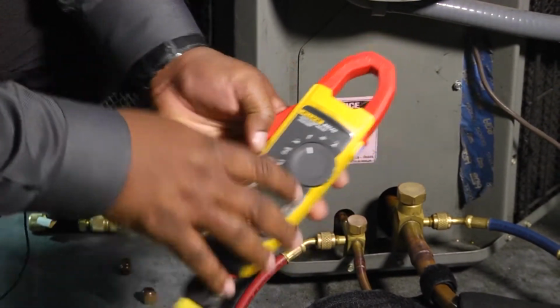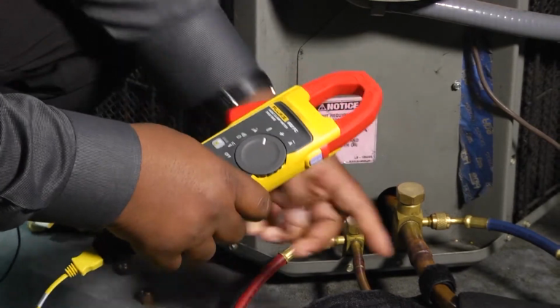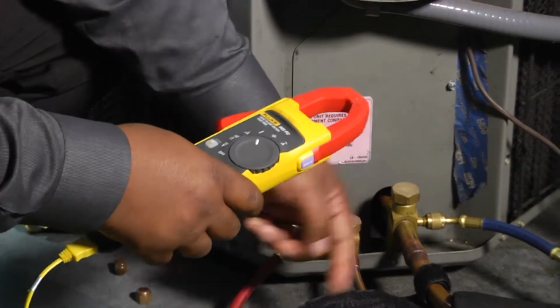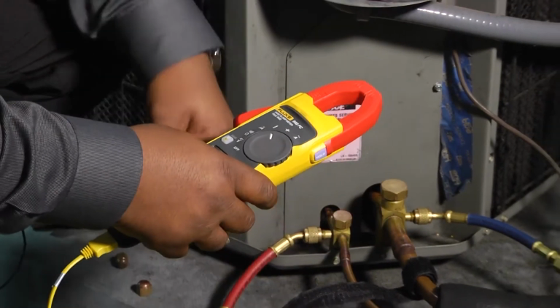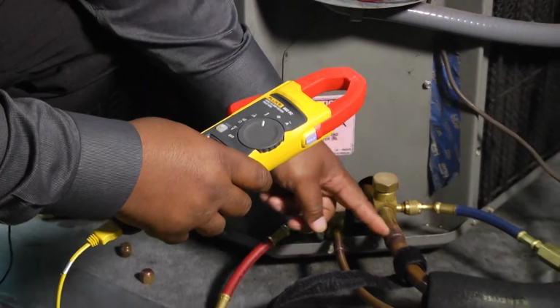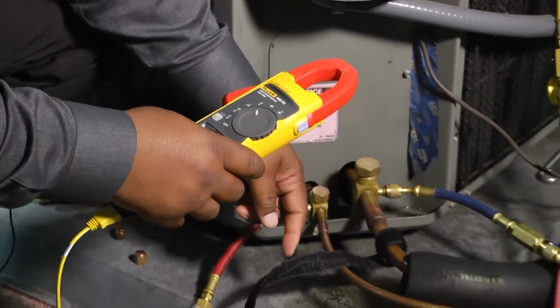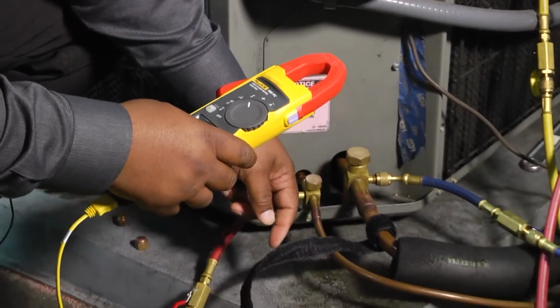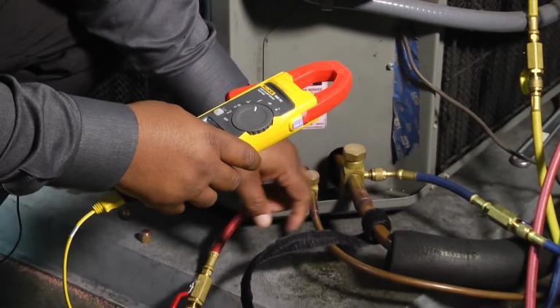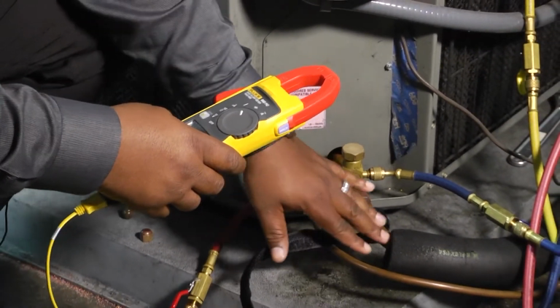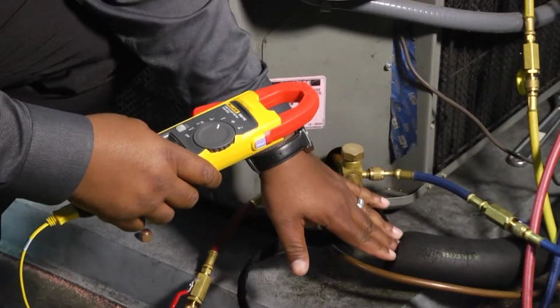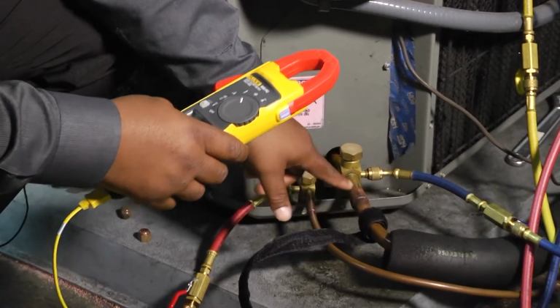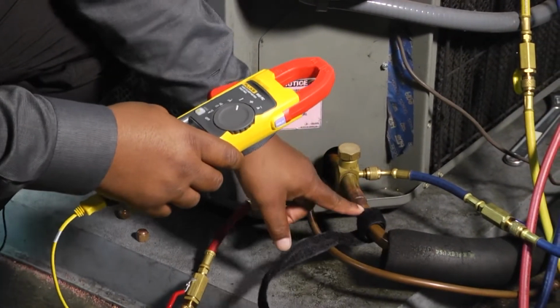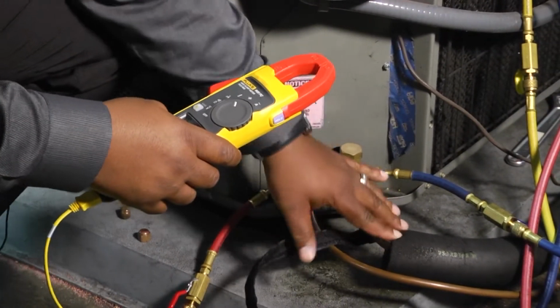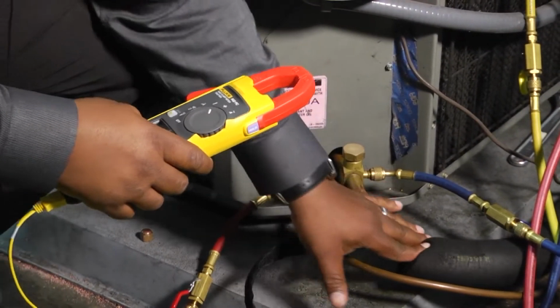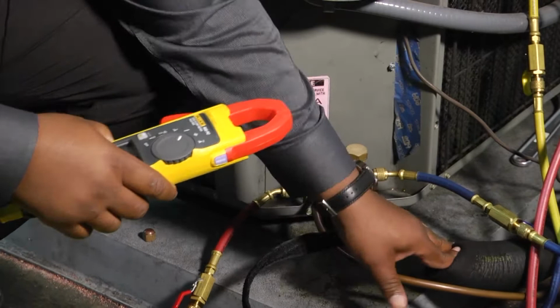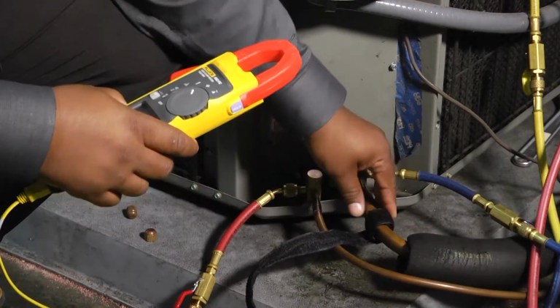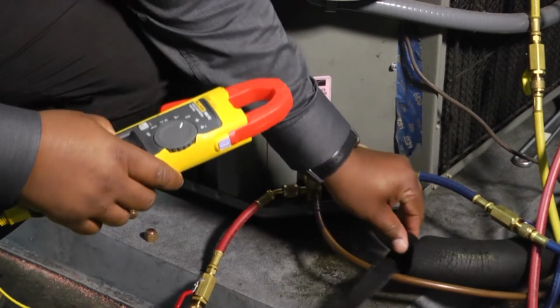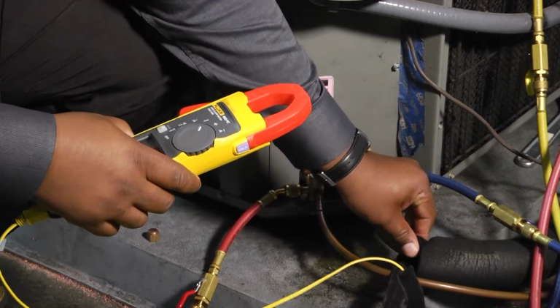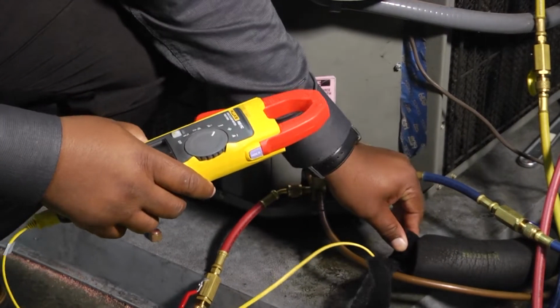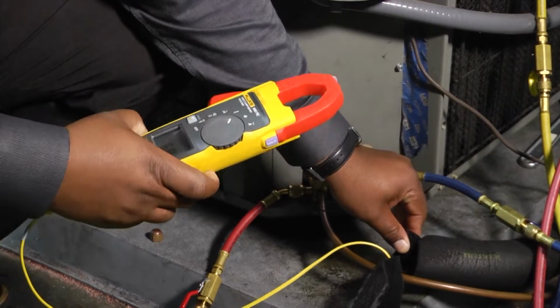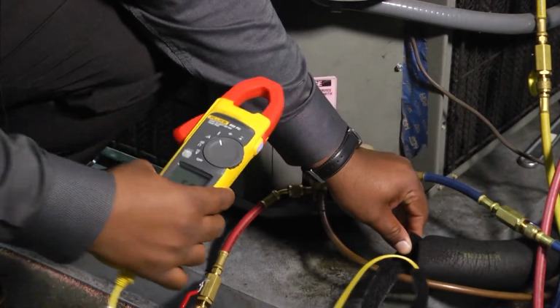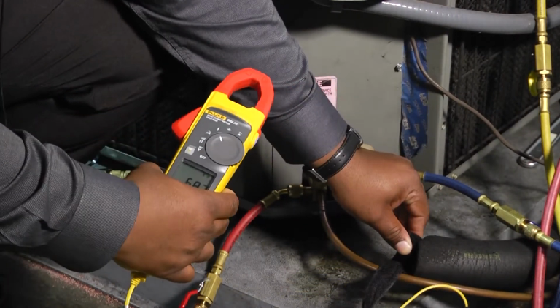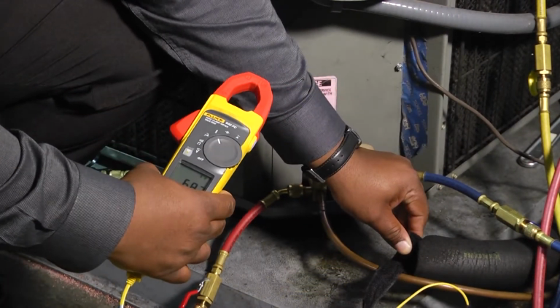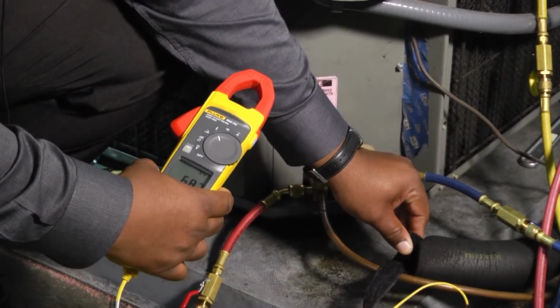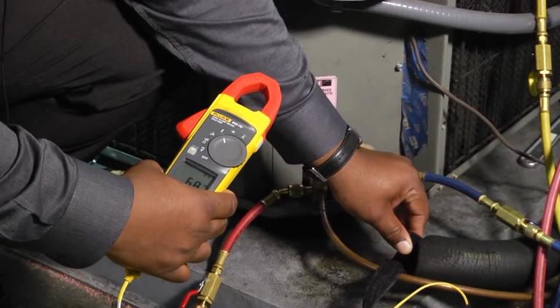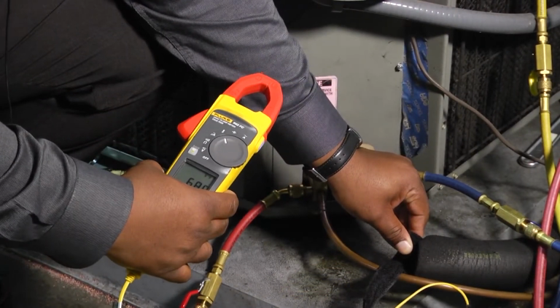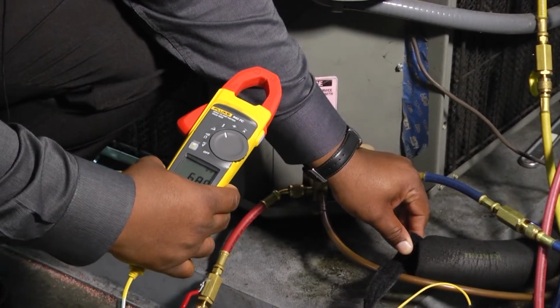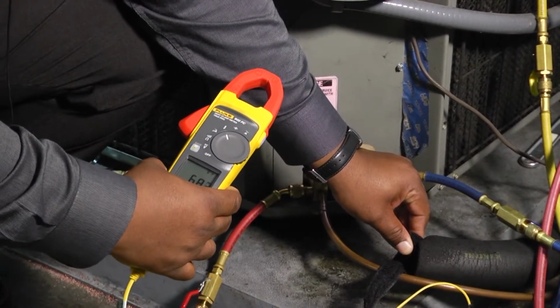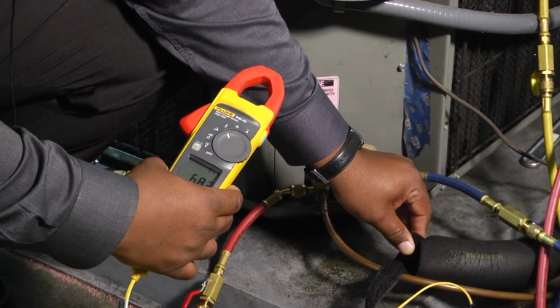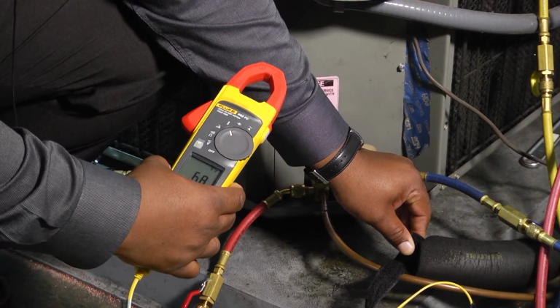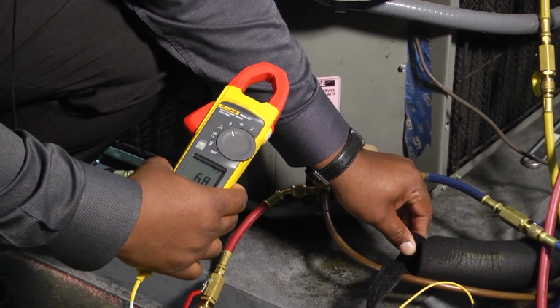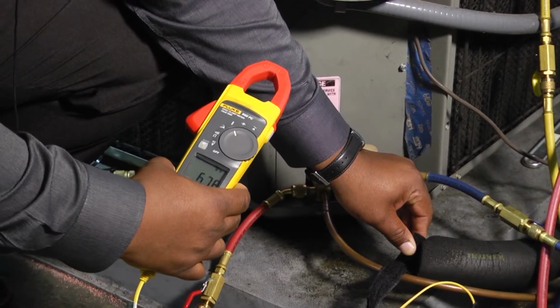We can do that for both the suction line and the liquid line. Depending on how someone braces it, we can easily slide it up and down to get different readings on our meter, depending on where we want that hooked up.